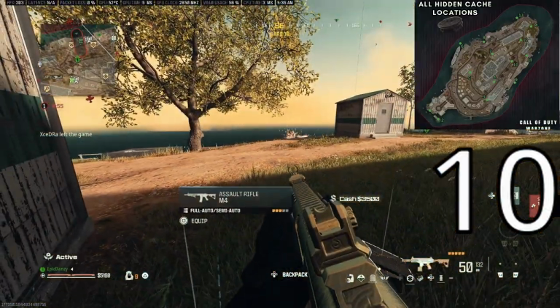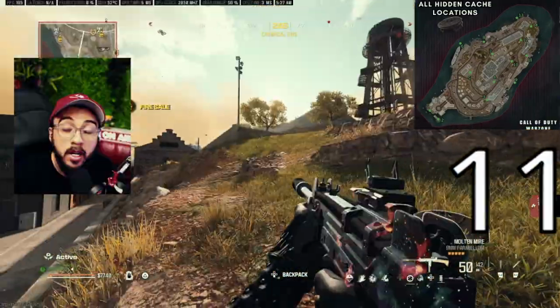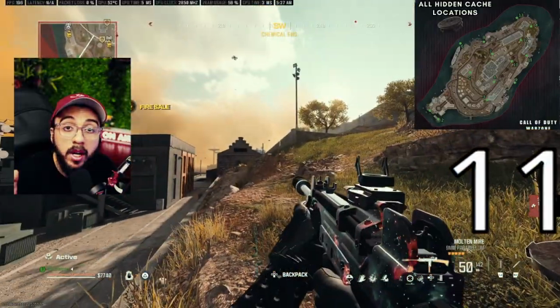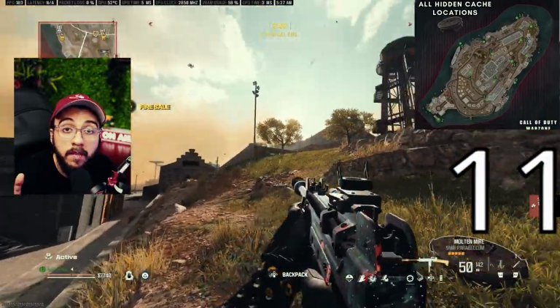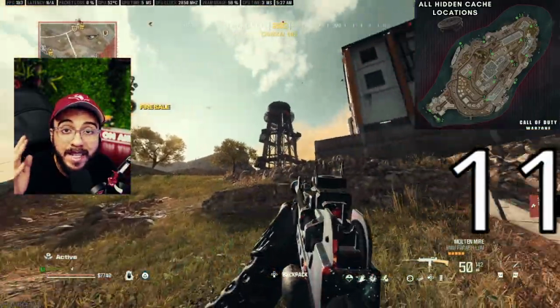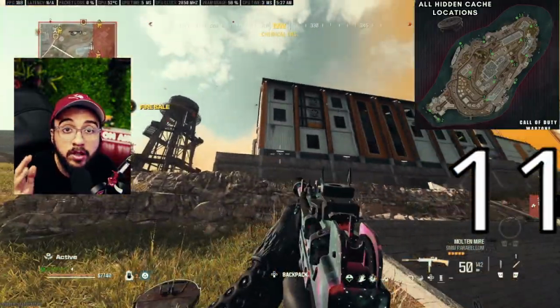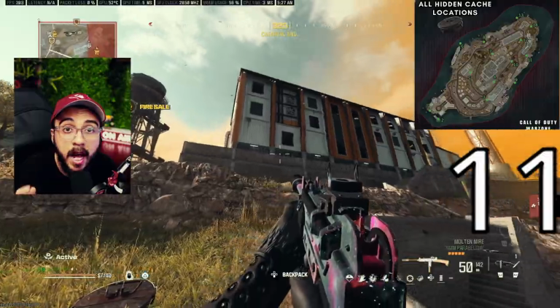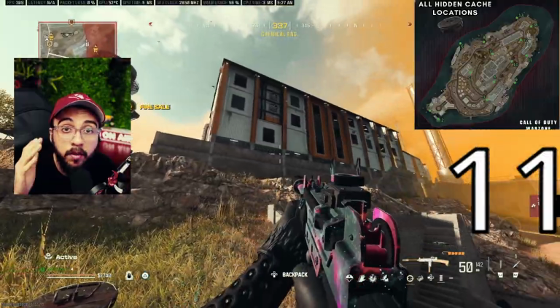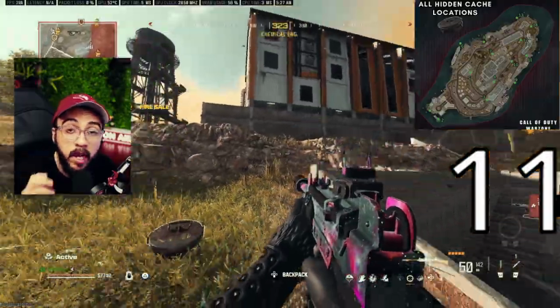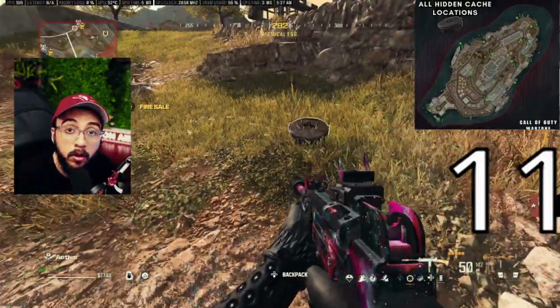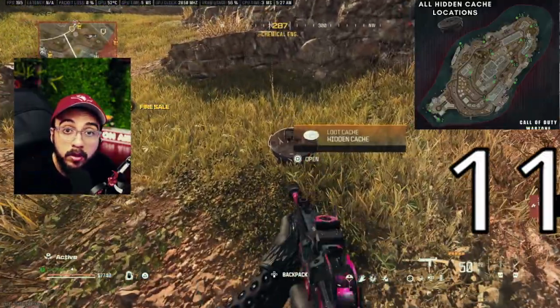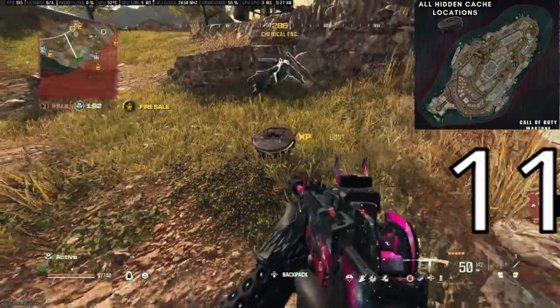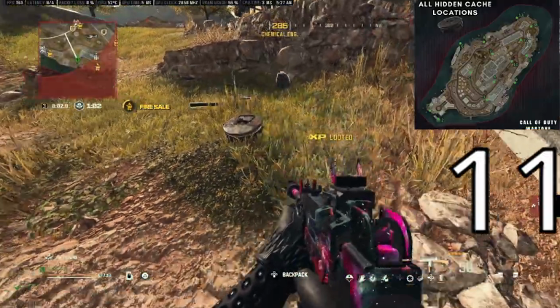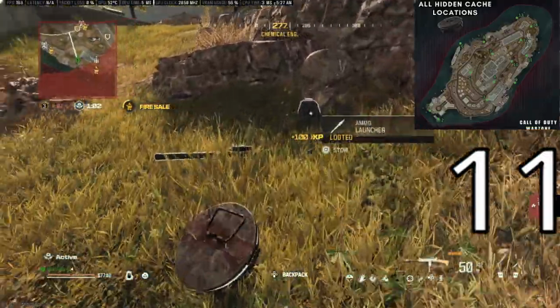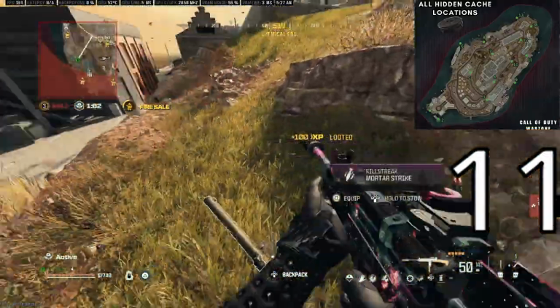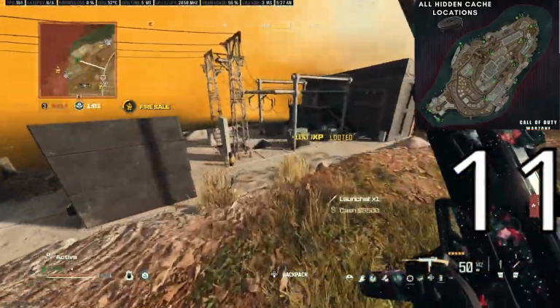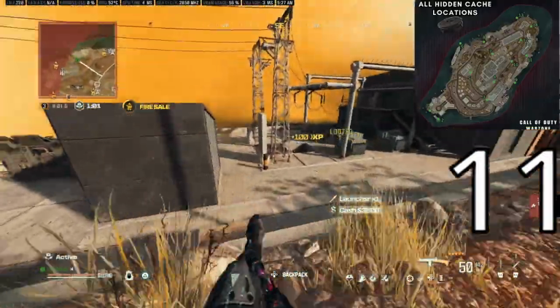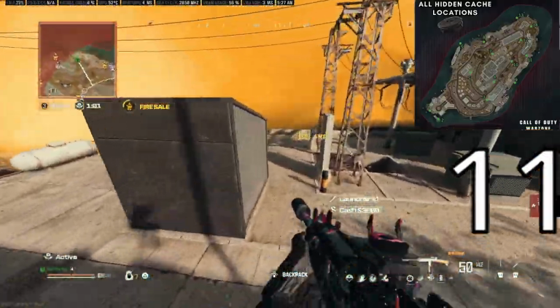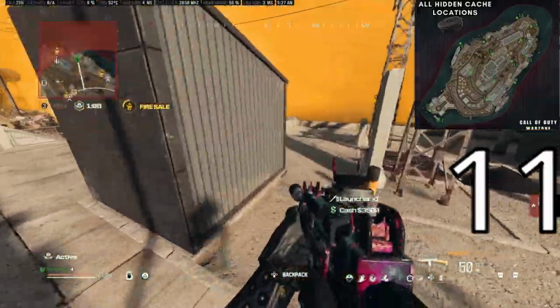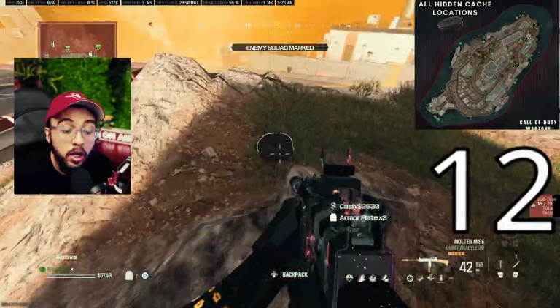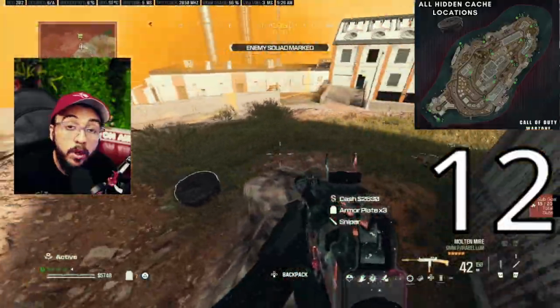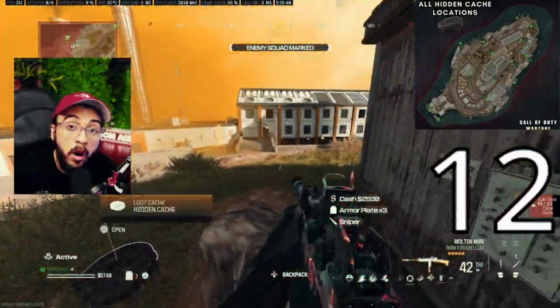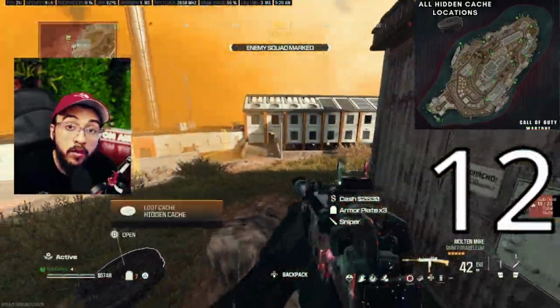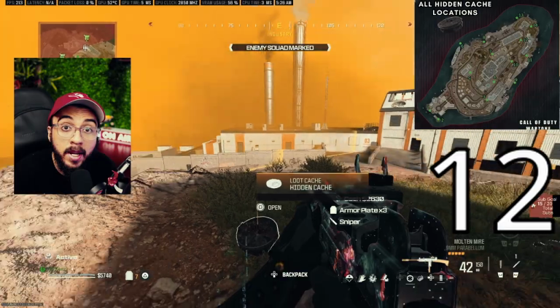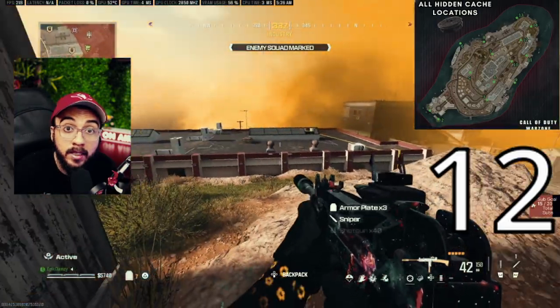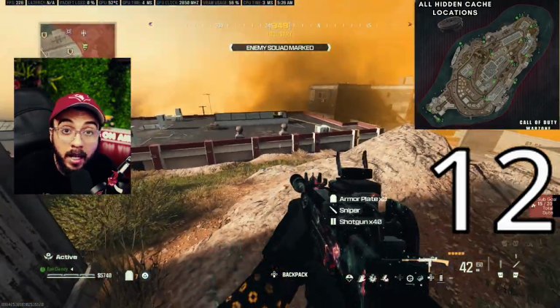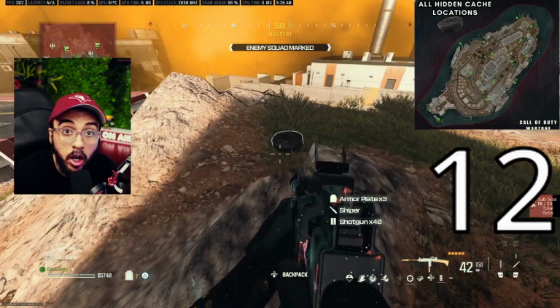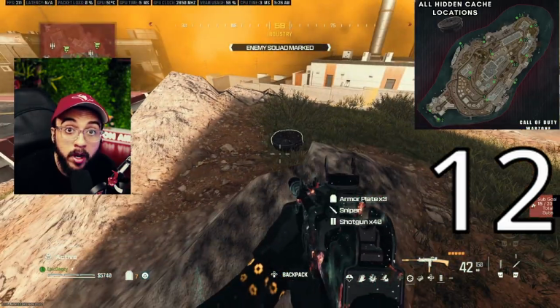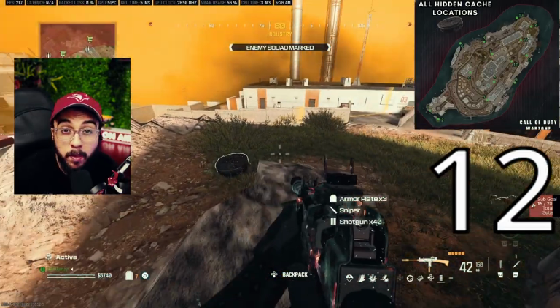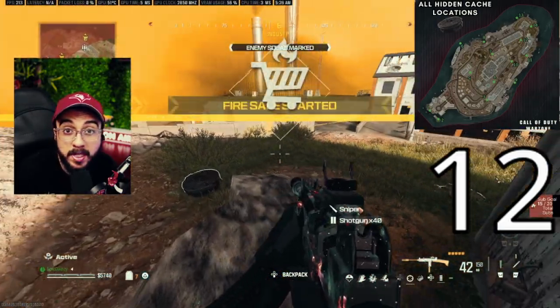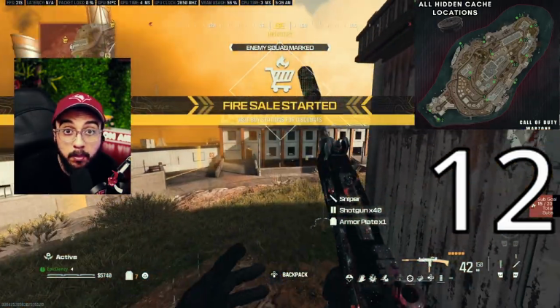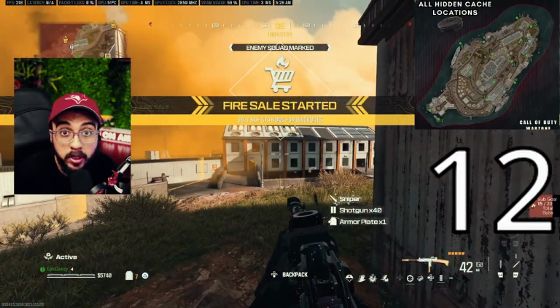Number eleven is outside in front of the Chemical building. Number twelve is right next to the helicopter, right beside the building.